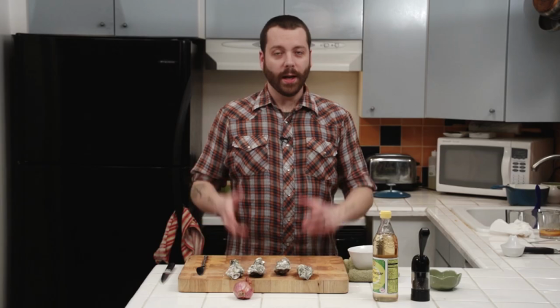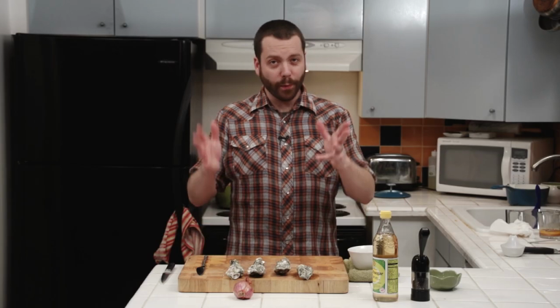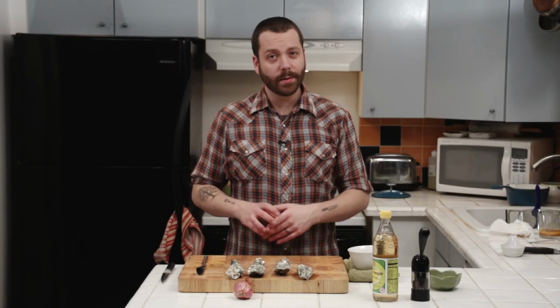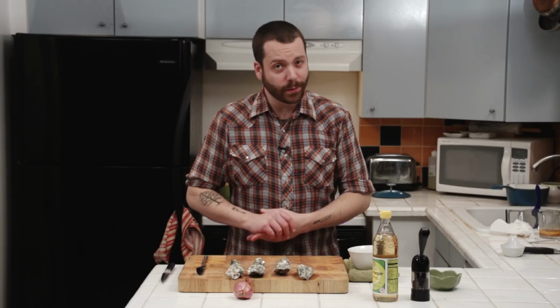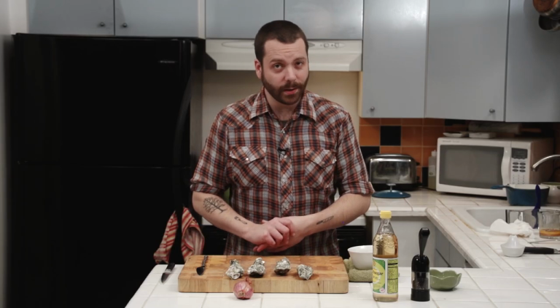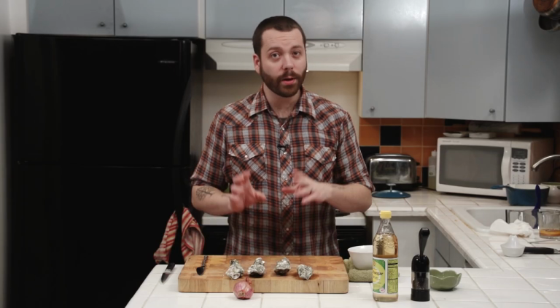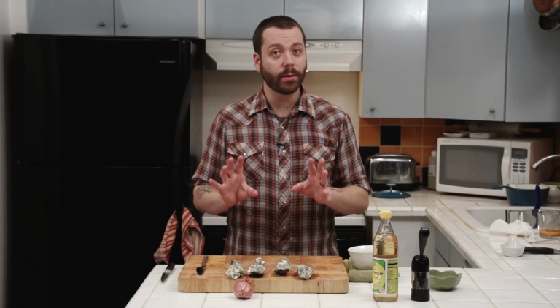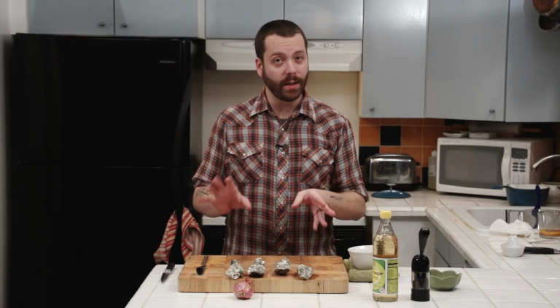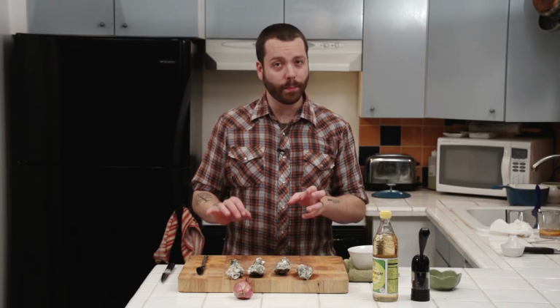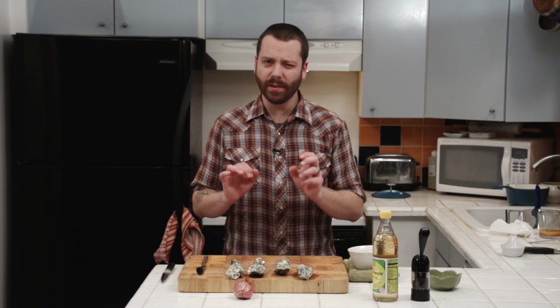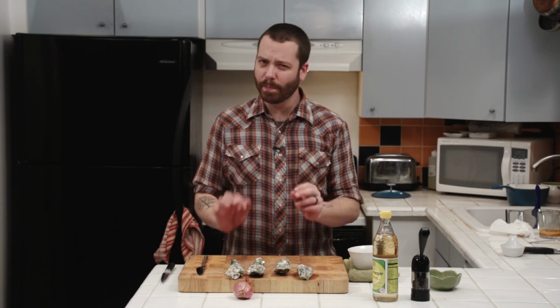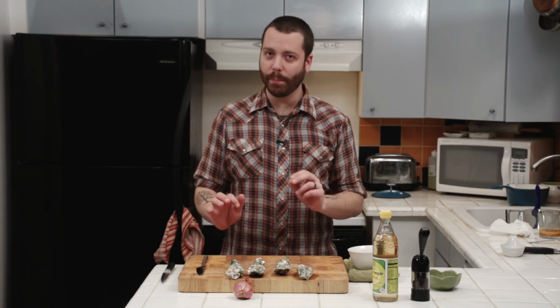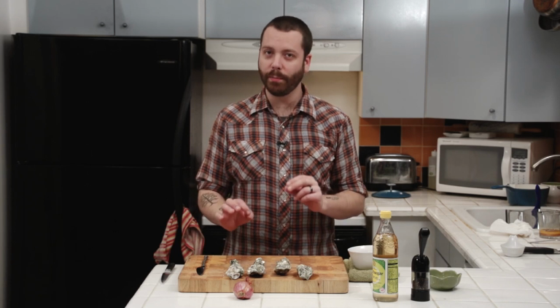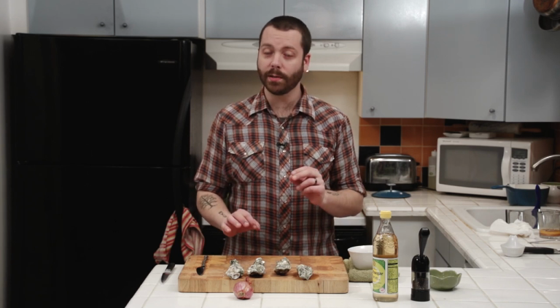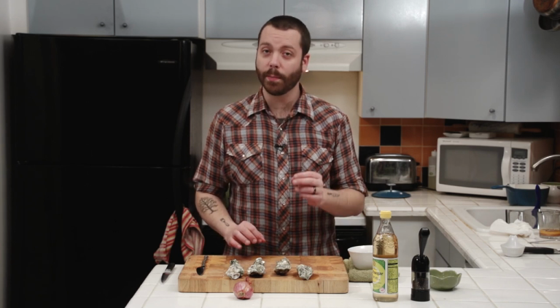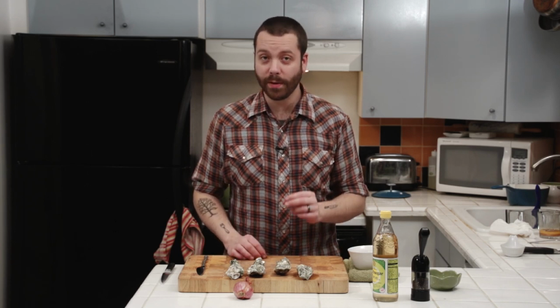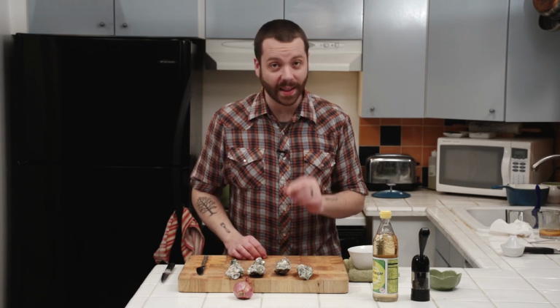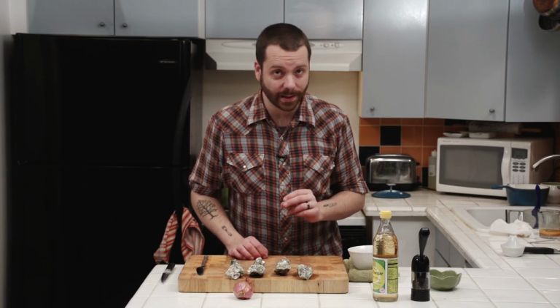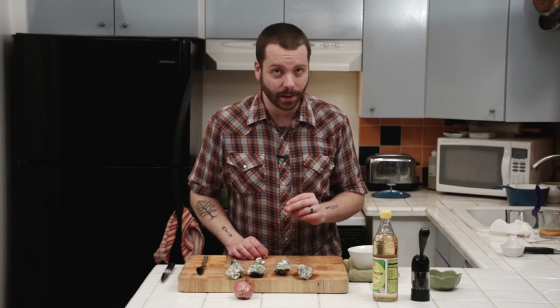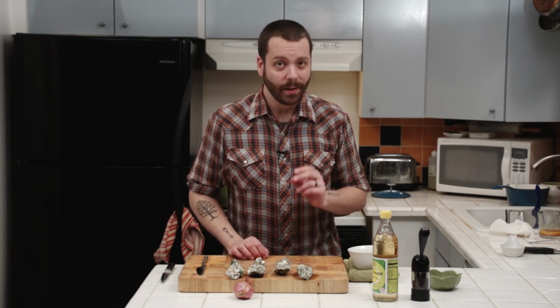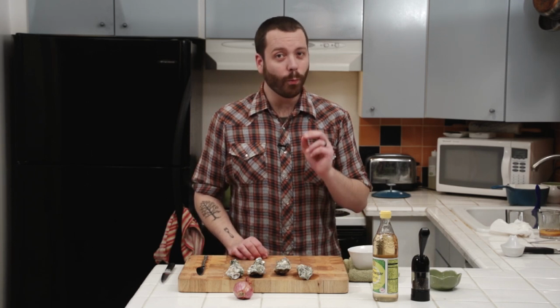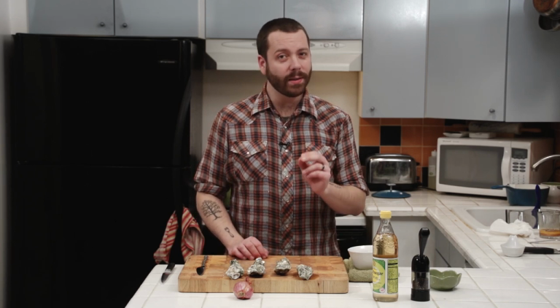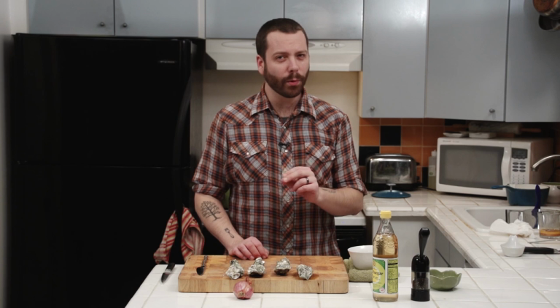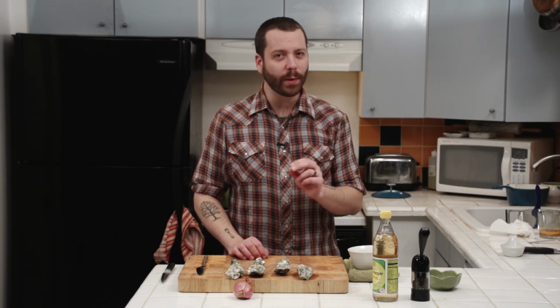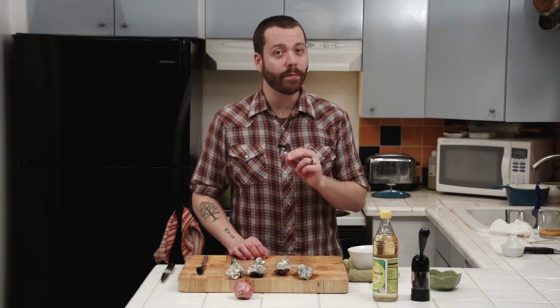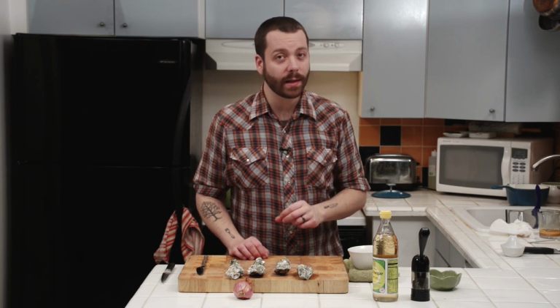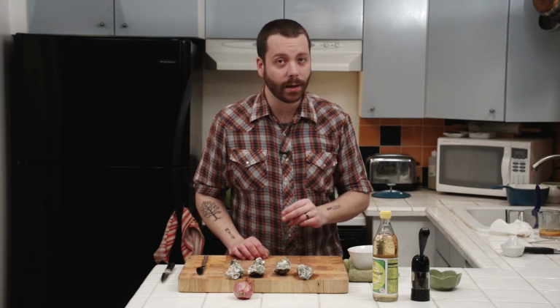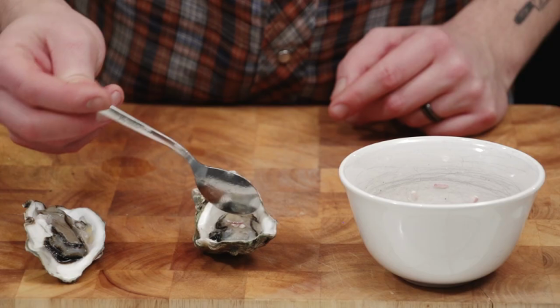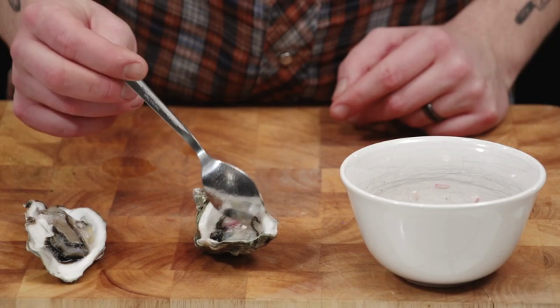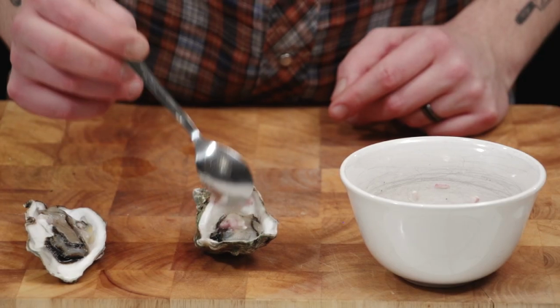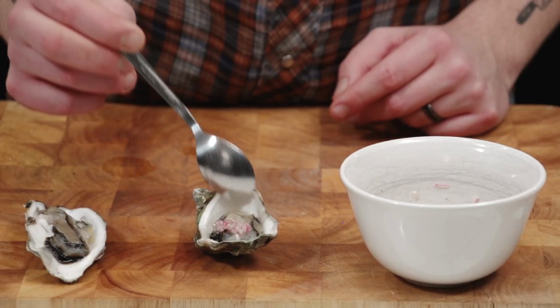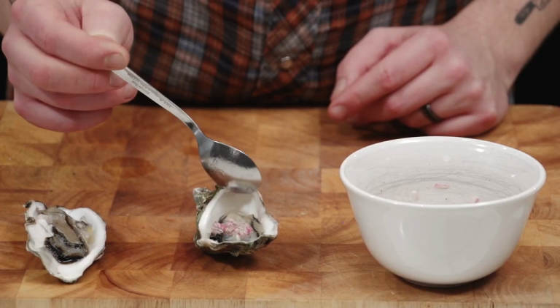Hello friends. Thanks for tuning in to another episode of Deep Prep. This is a special episode because it's about to be Valentine's Day. And what is important to eat on Valentine's Day? Oysters. You get what I mean?